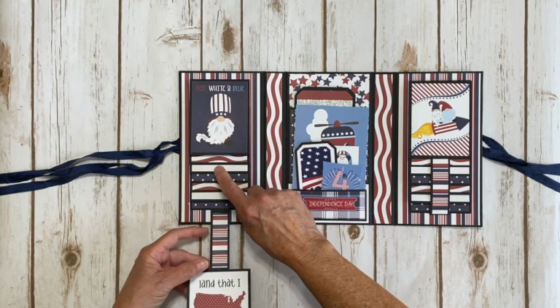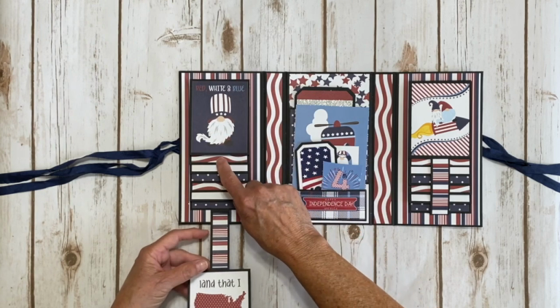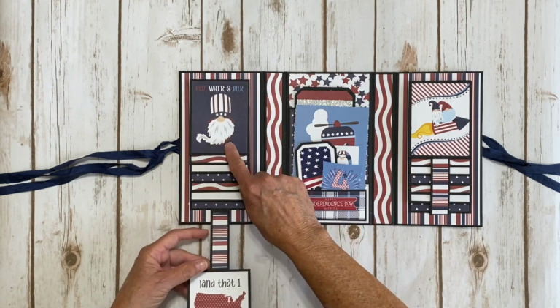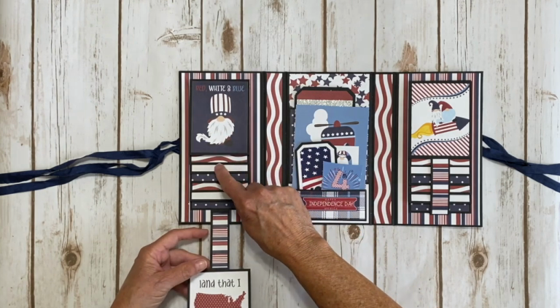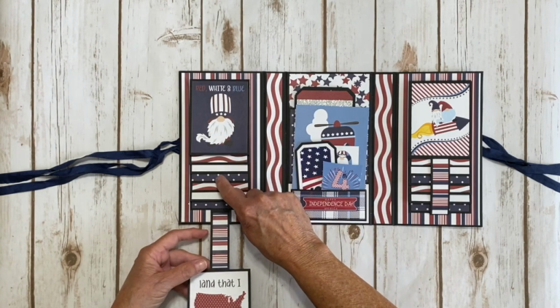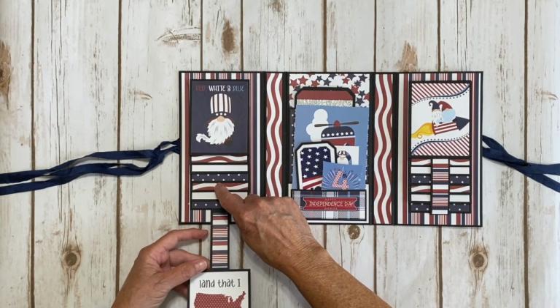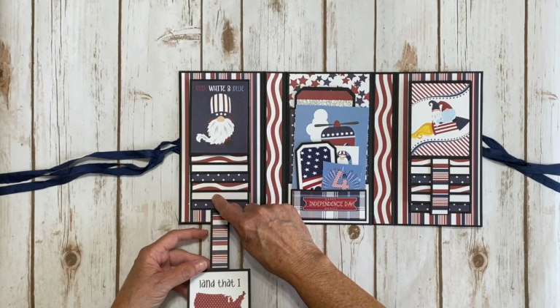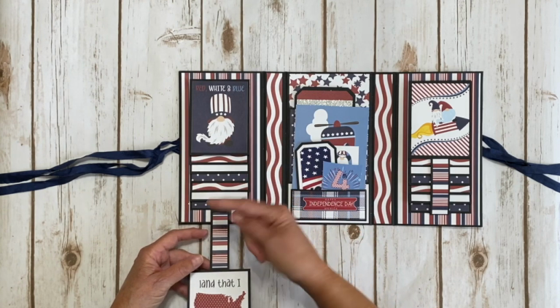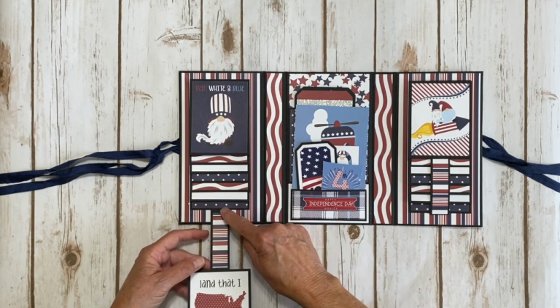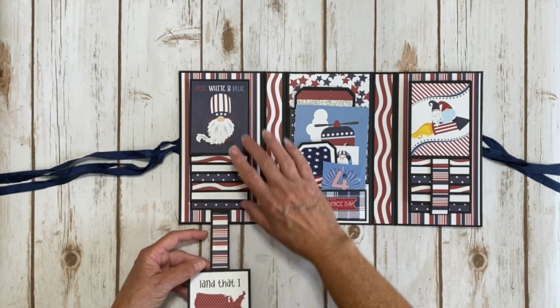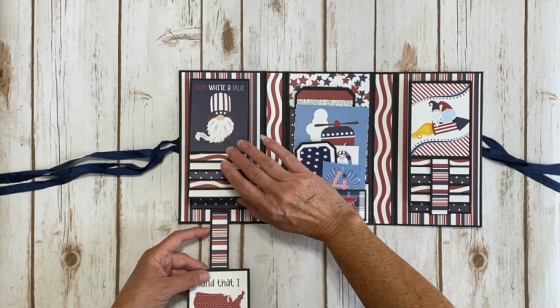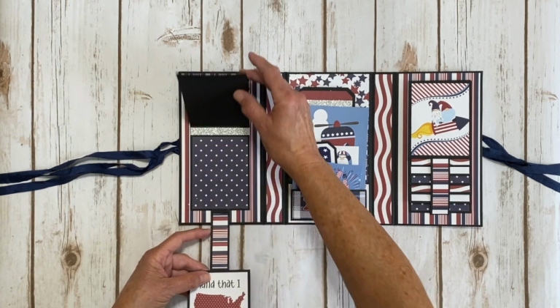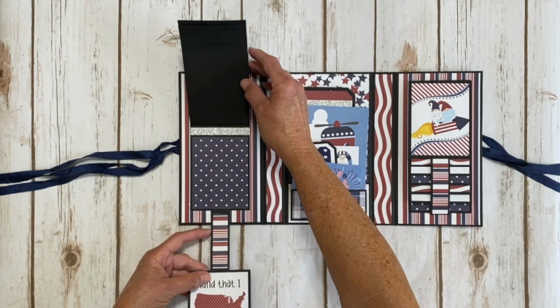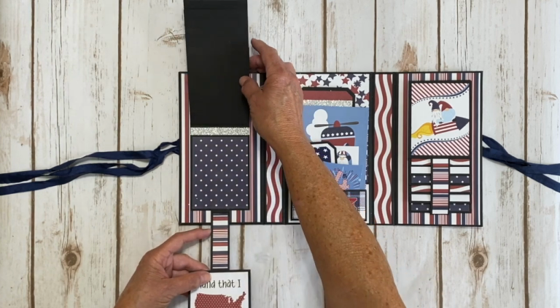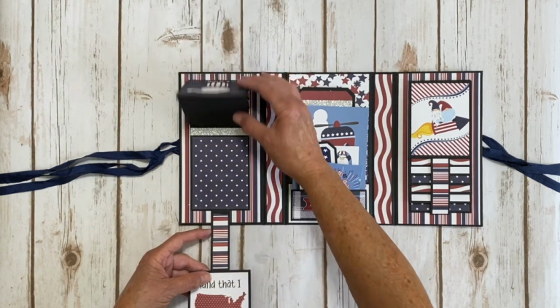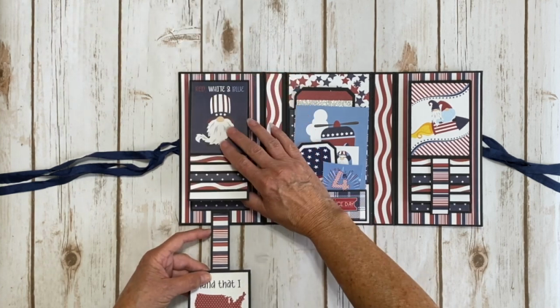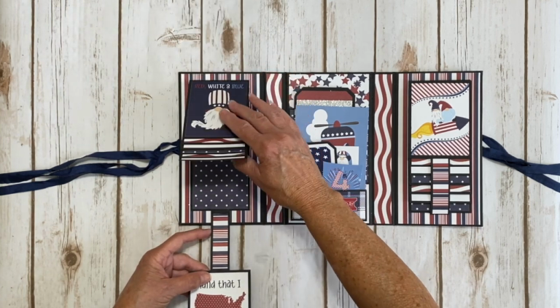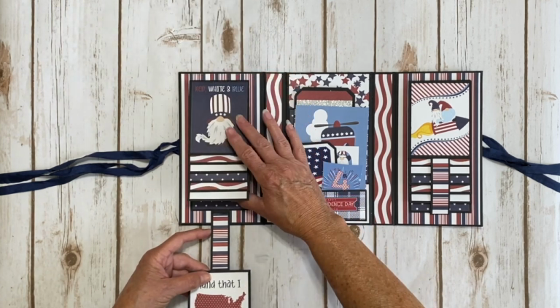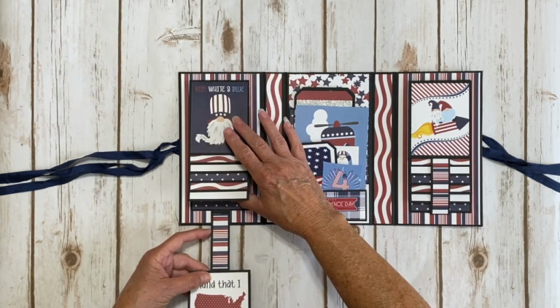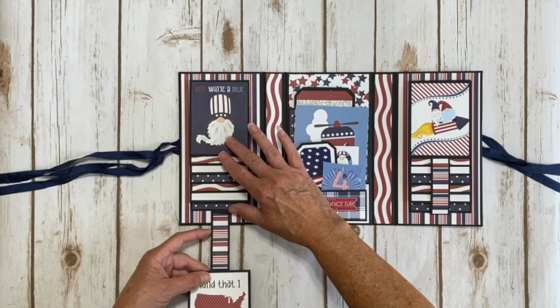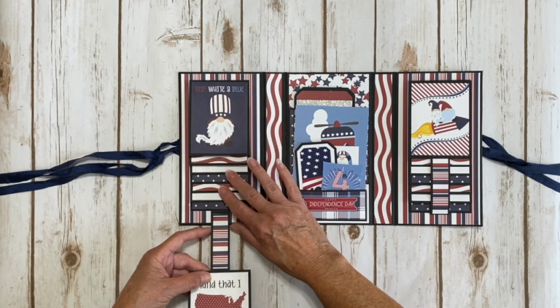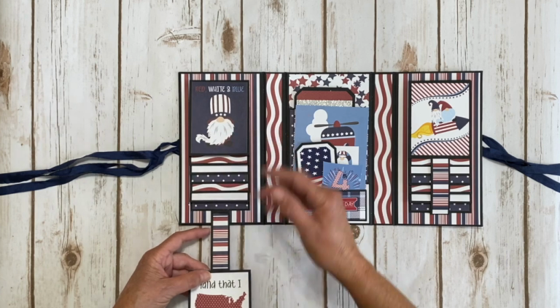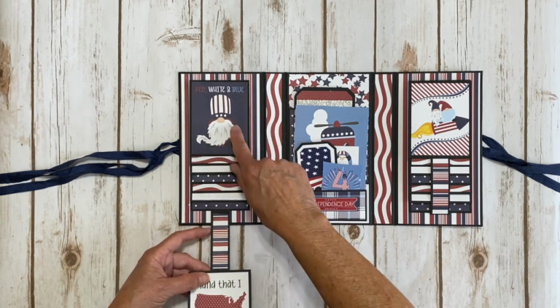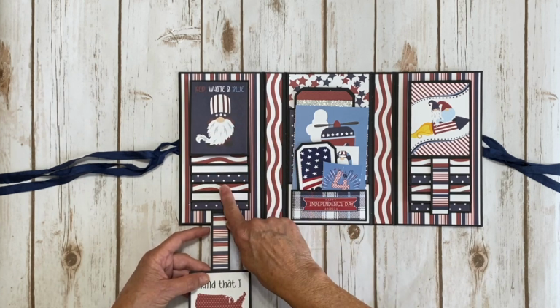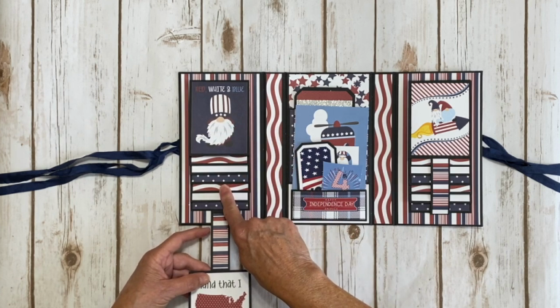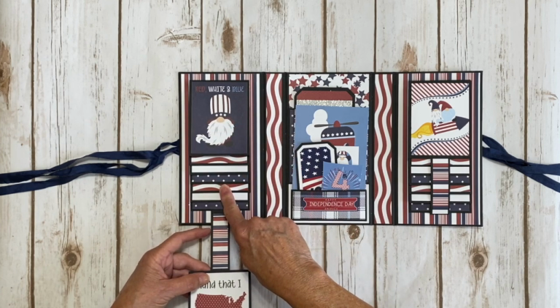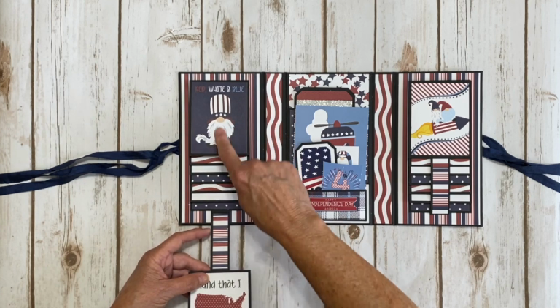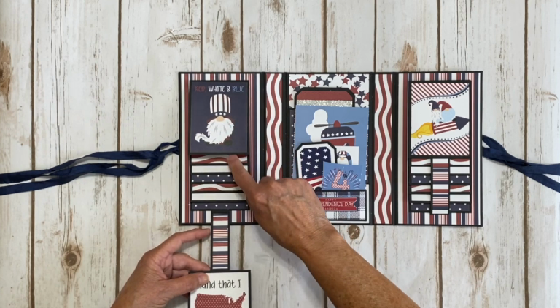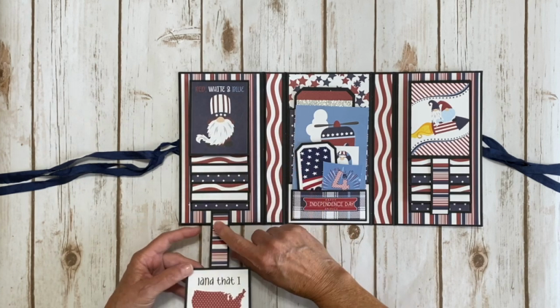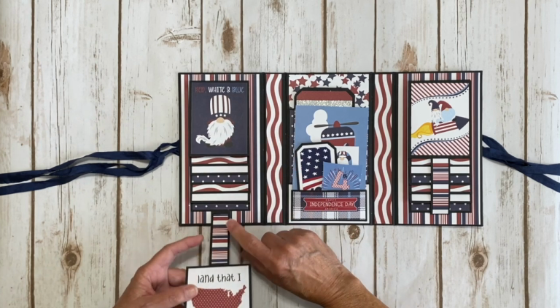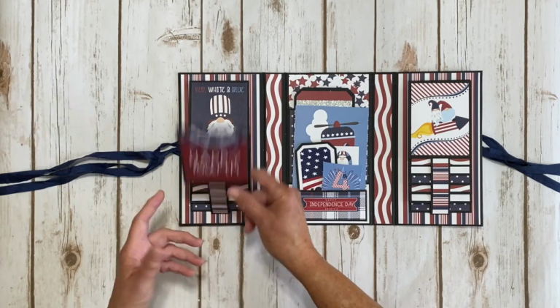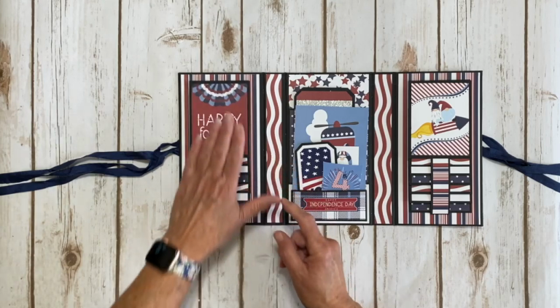You could get one, two, three, four, five, six - six if you didn't want to cover up your pattern paper - and you could go up to about twelve or thirteen pictures on this if you want.